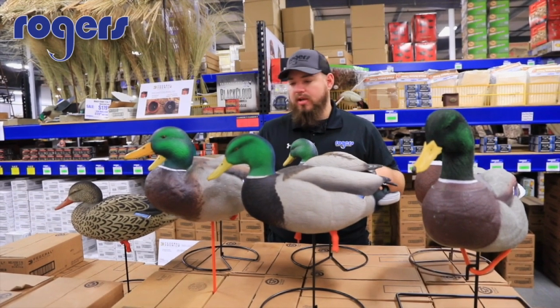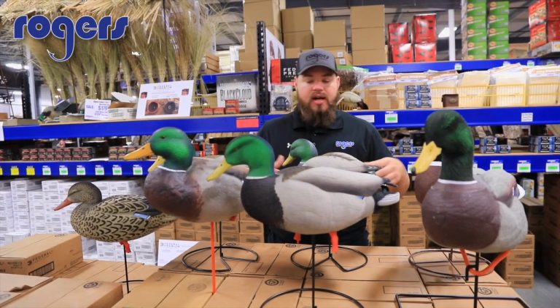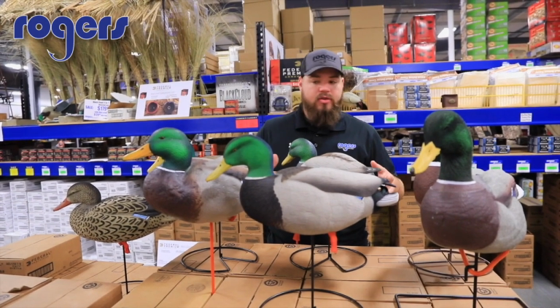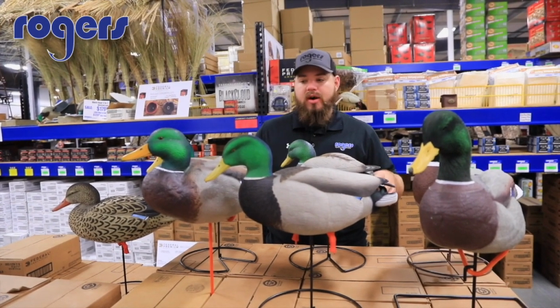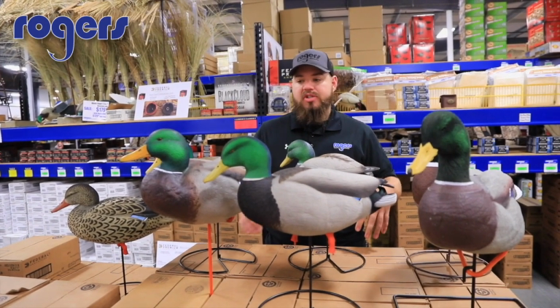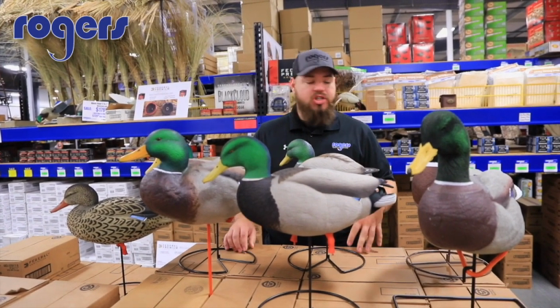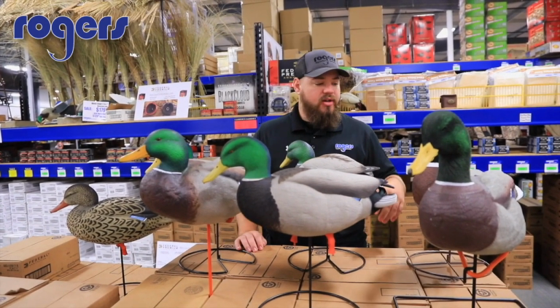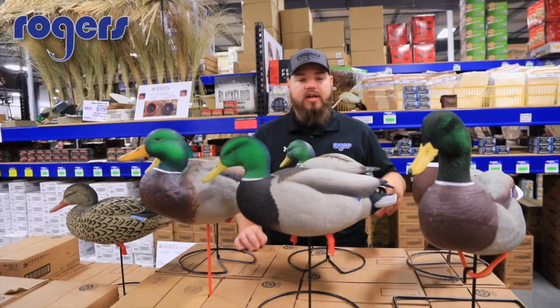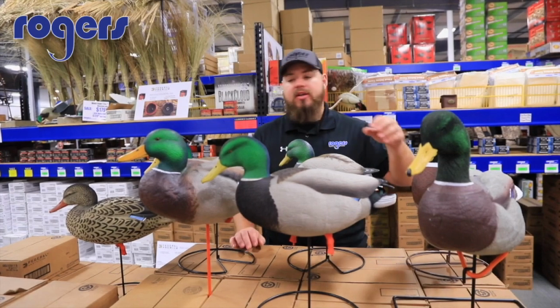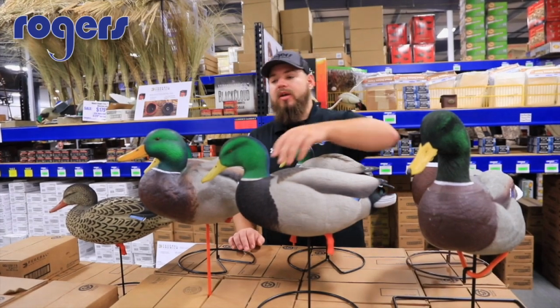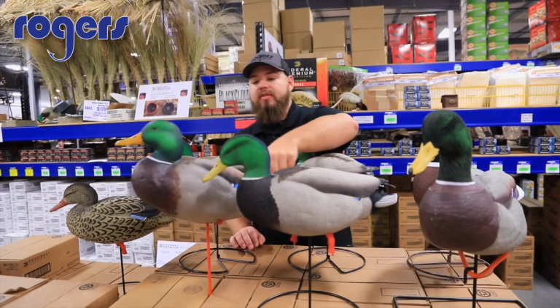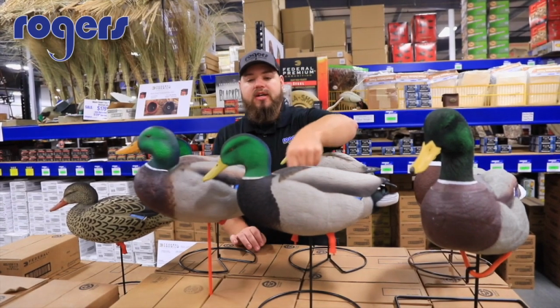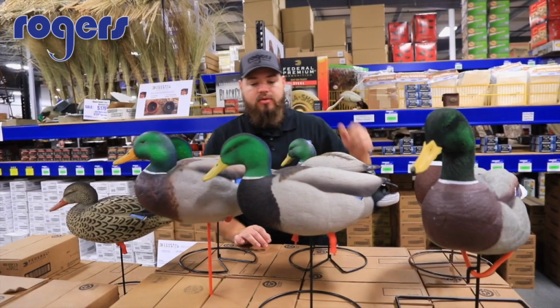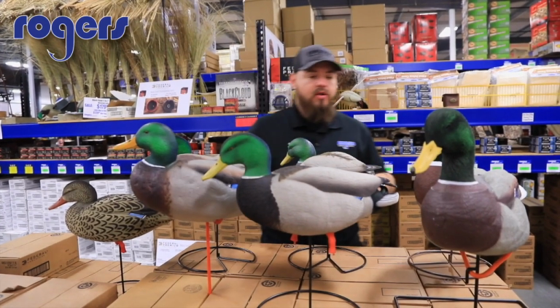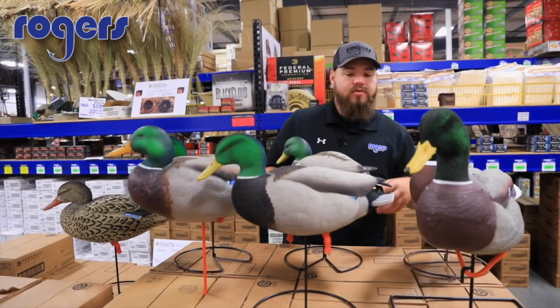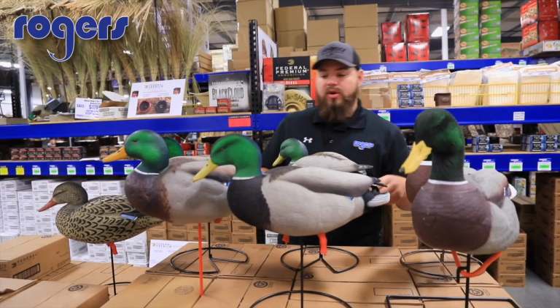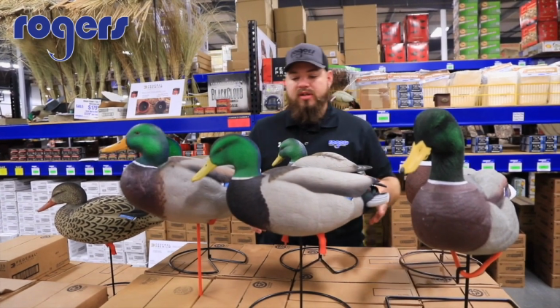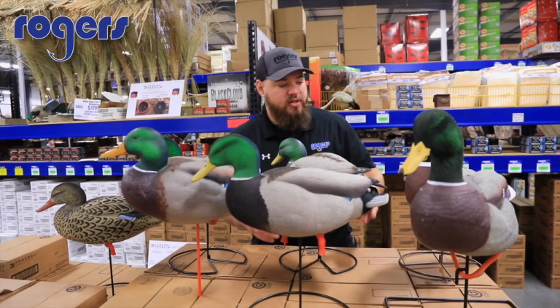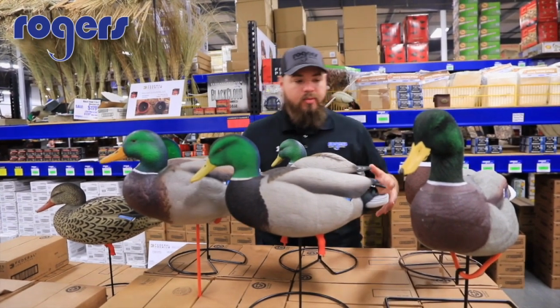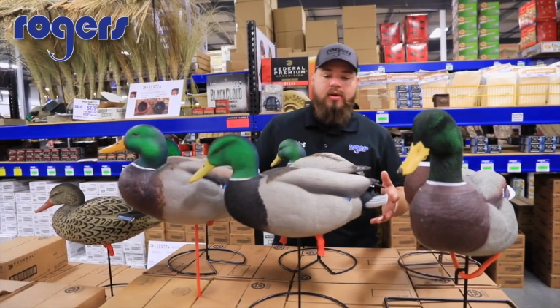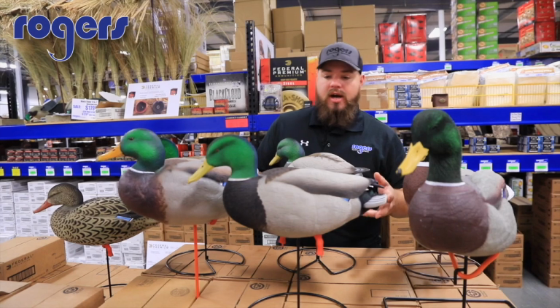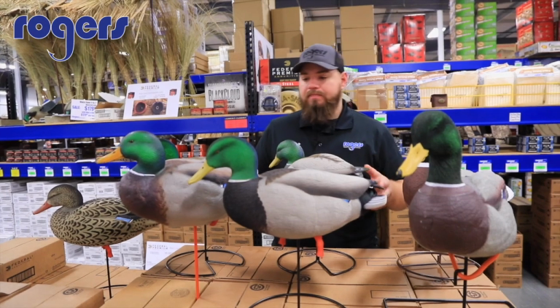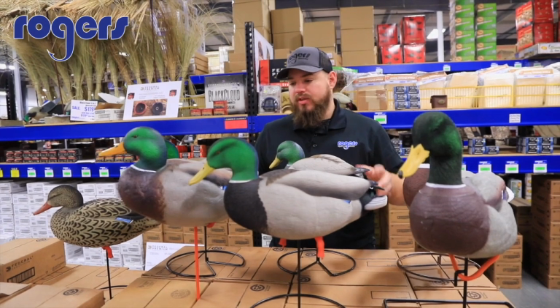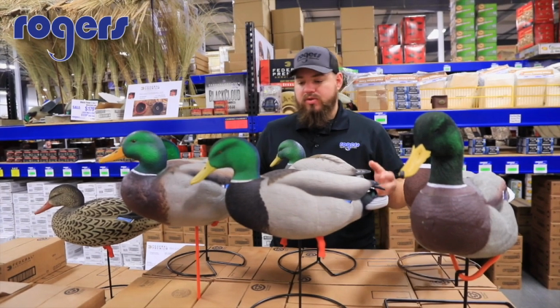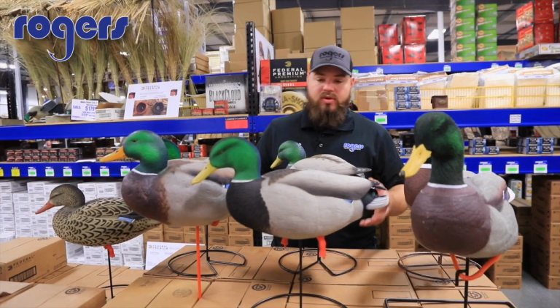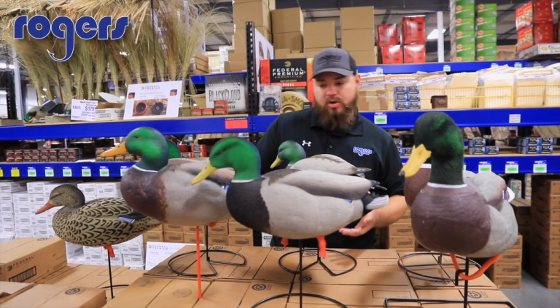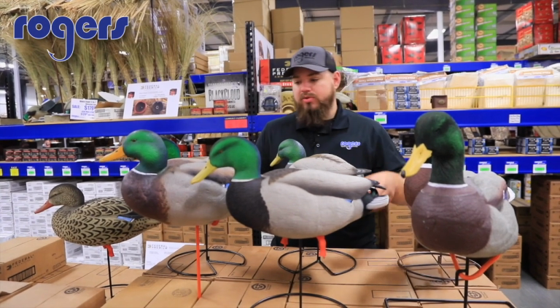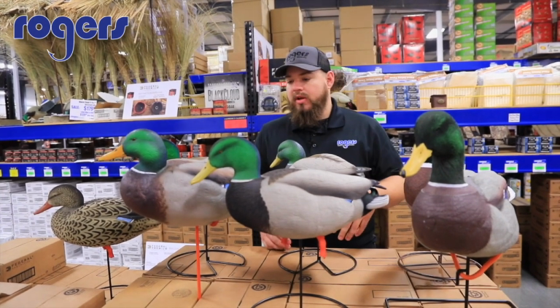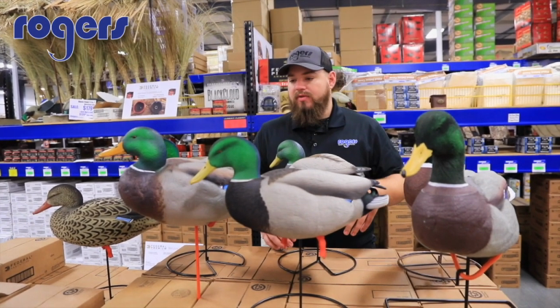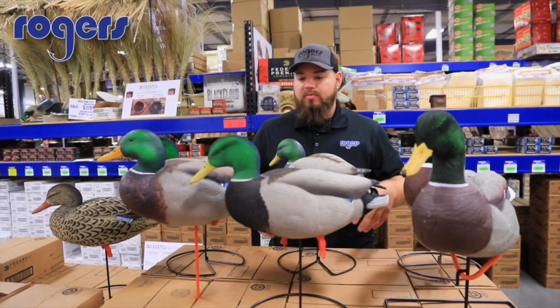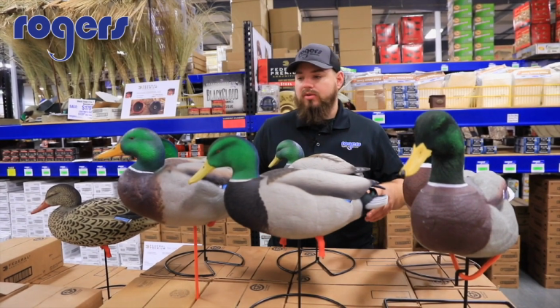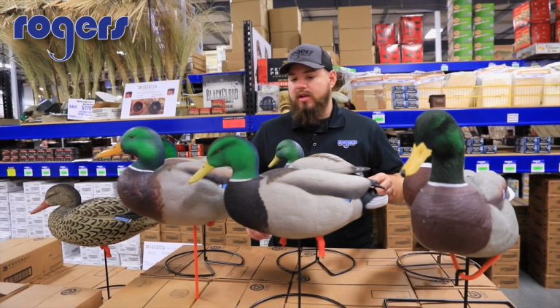I've got about three models of GHG out here, a Higdon, a Dakota, and a VNX, so I'll go over what all these bring to the table — the pros for each model.